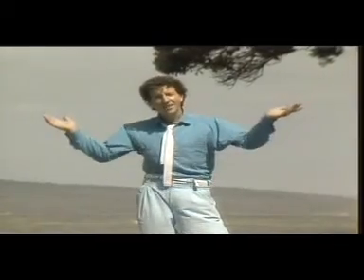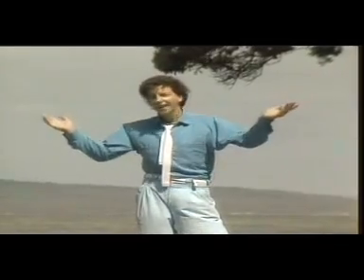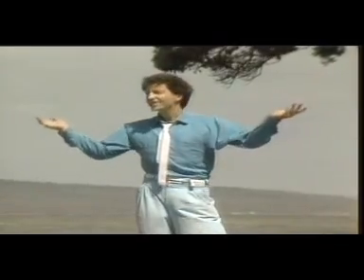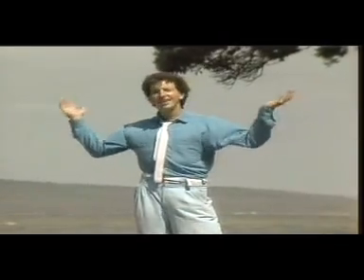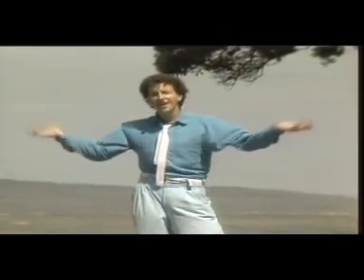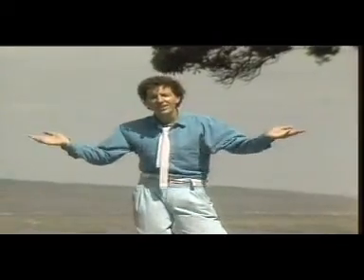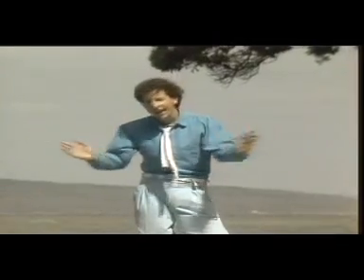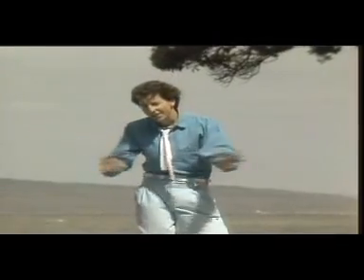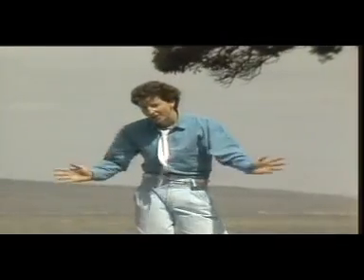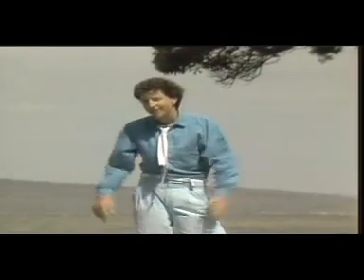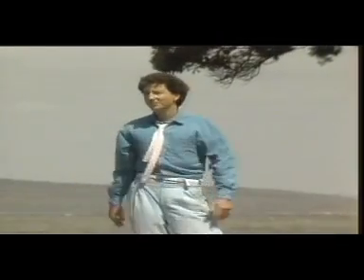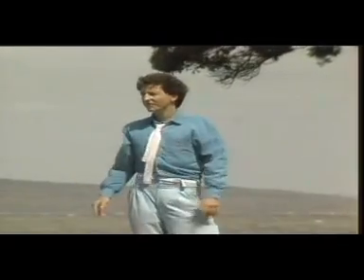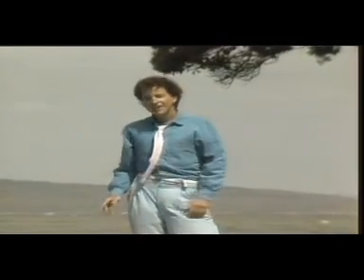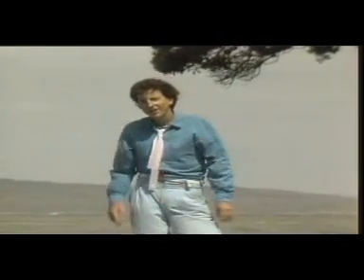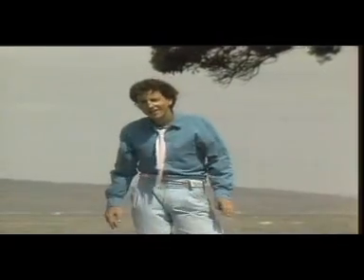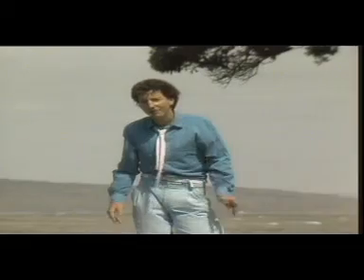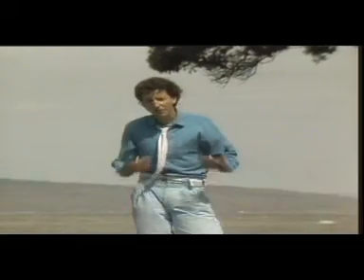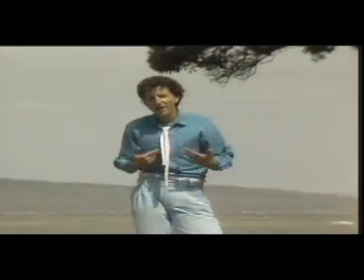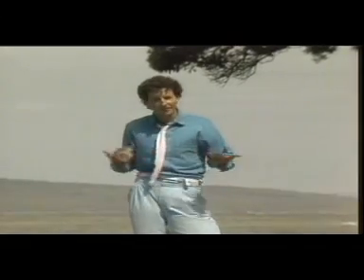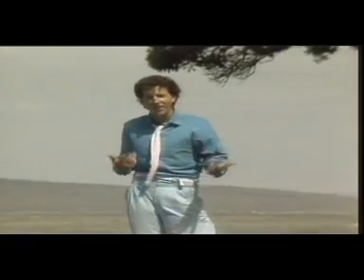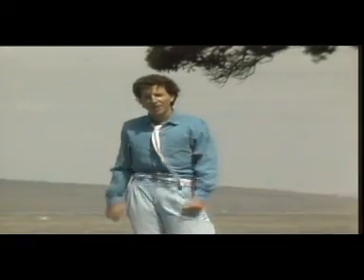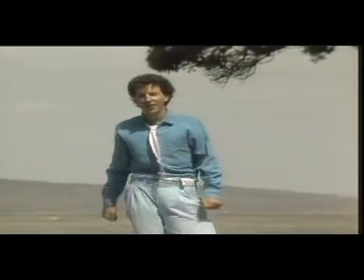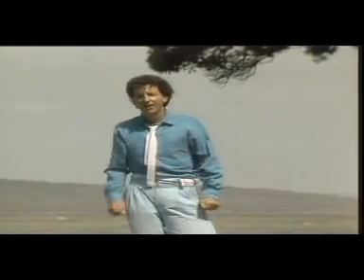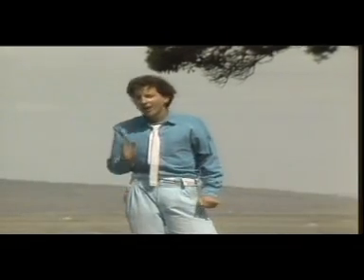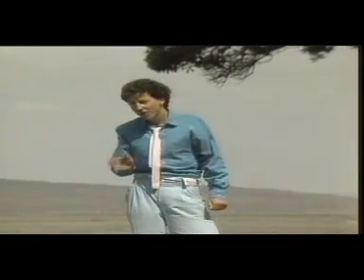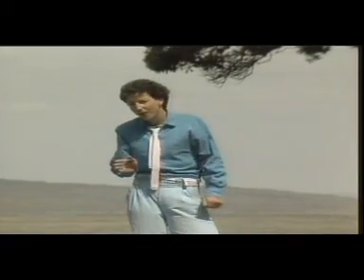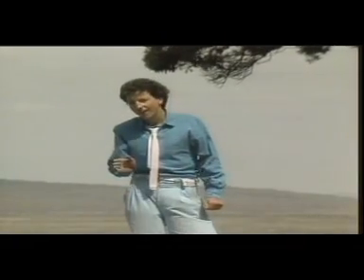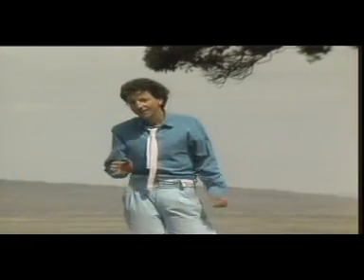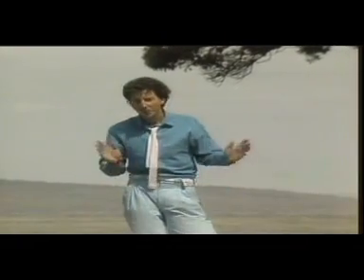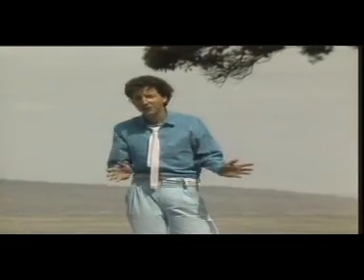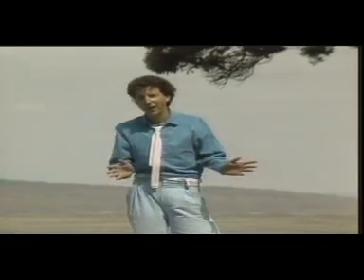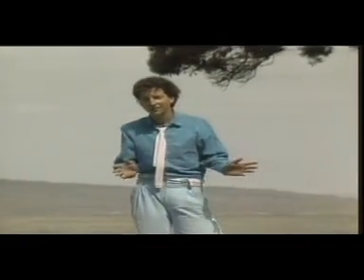Honestly, it's as easy as it looks. See you next time. From me, Gary Schofield — observe well, paint well.